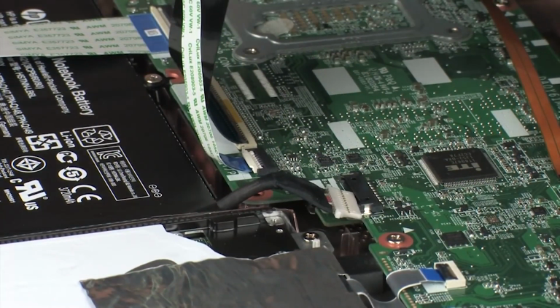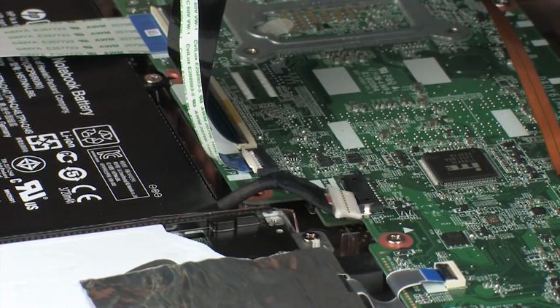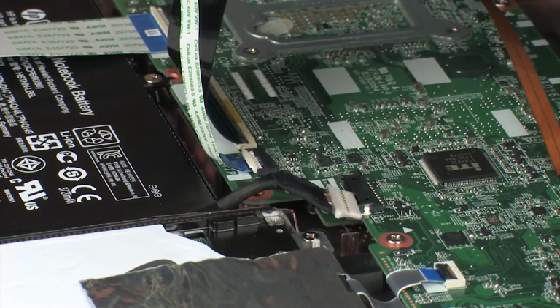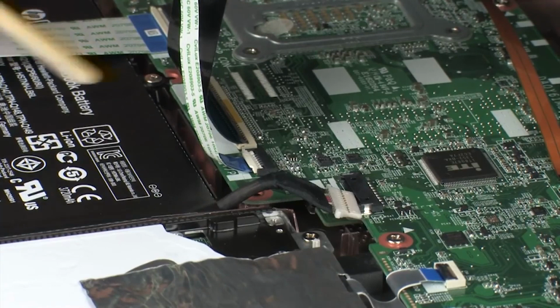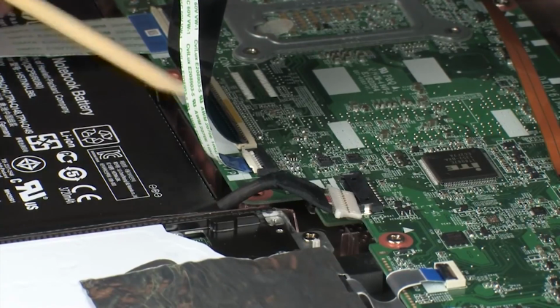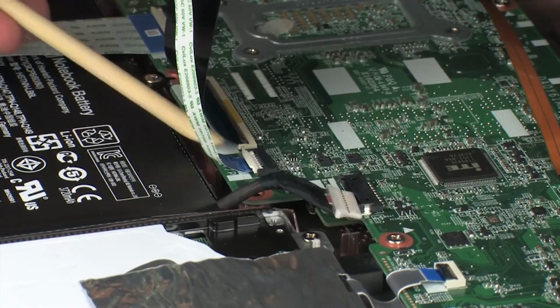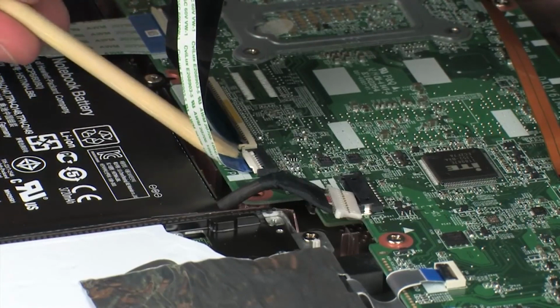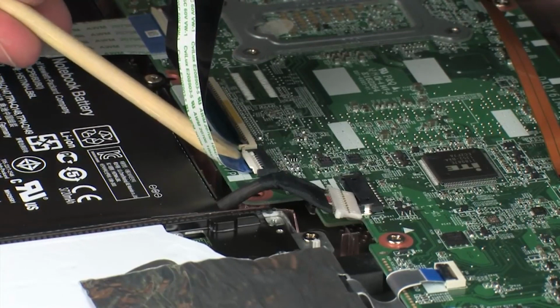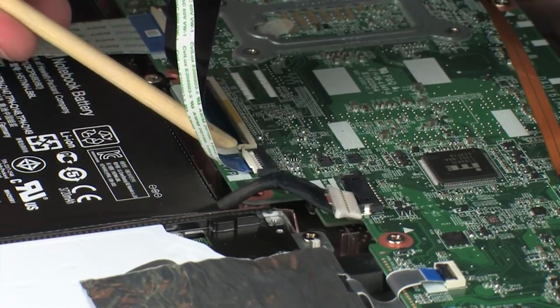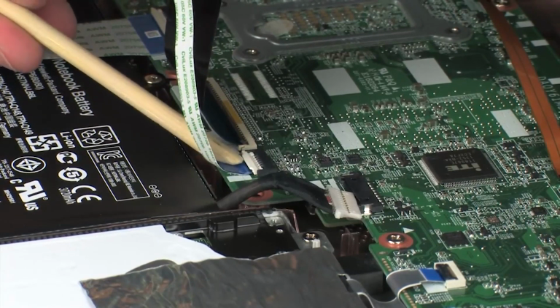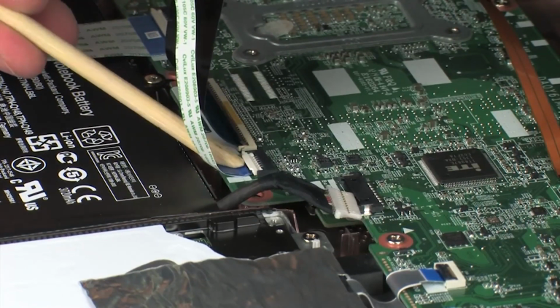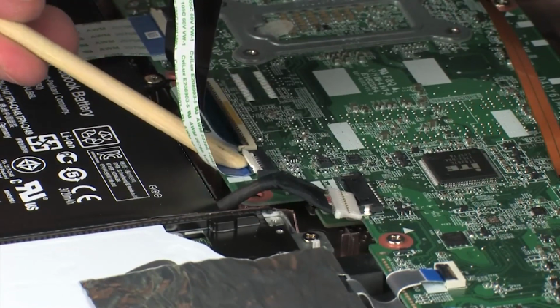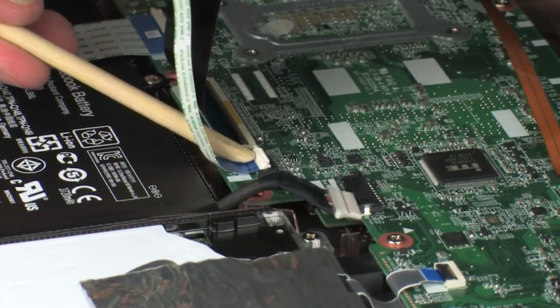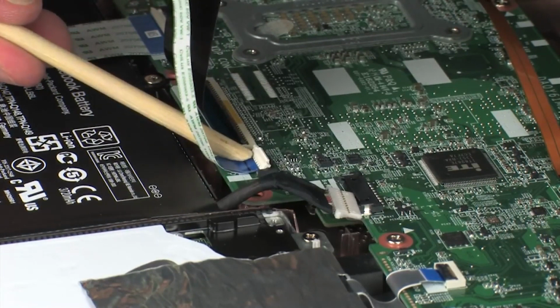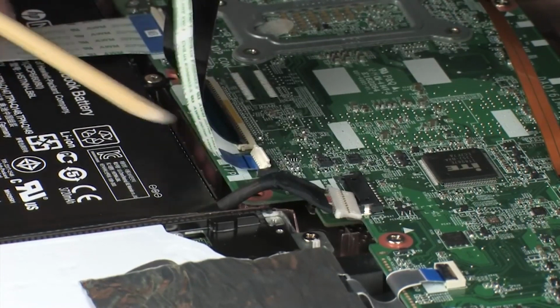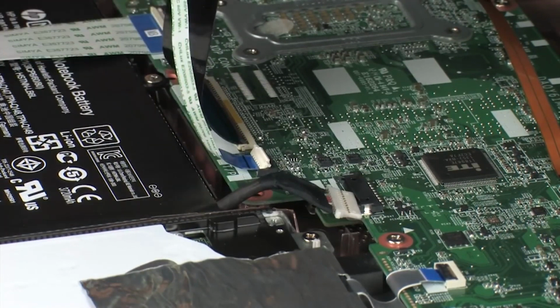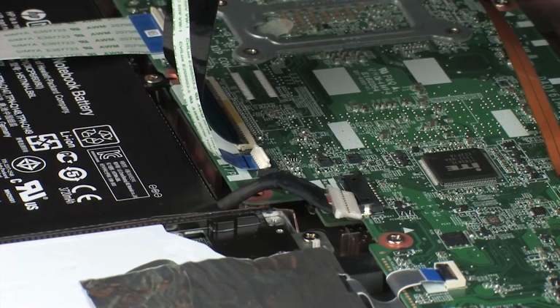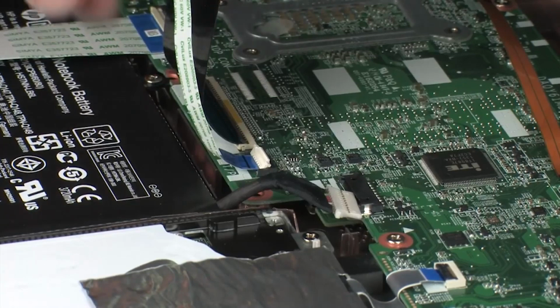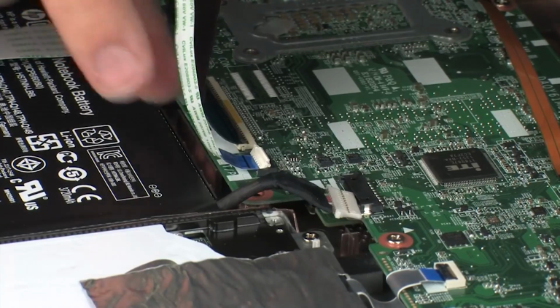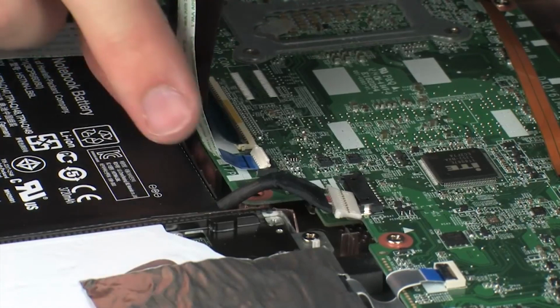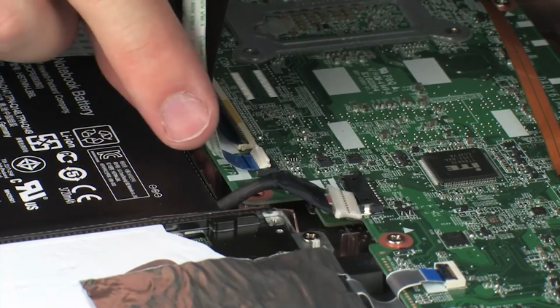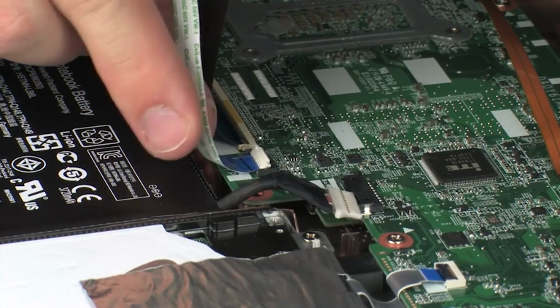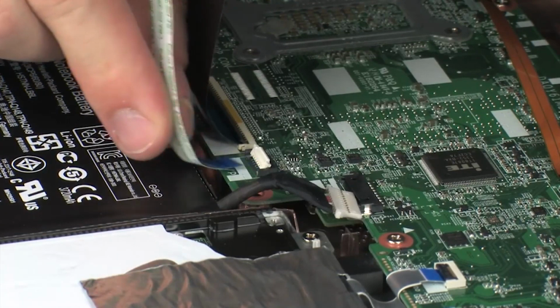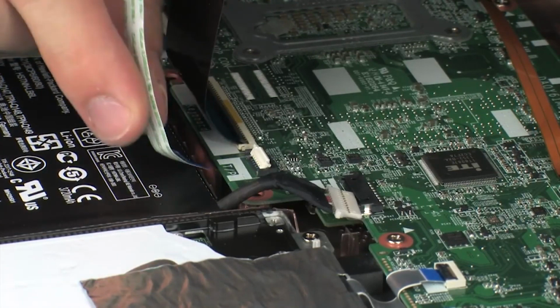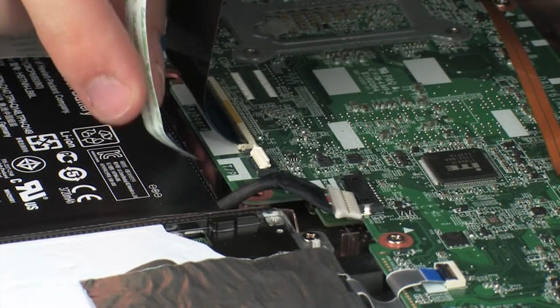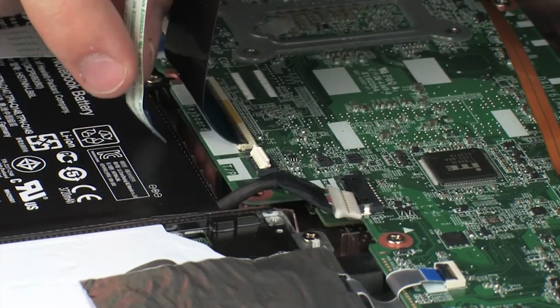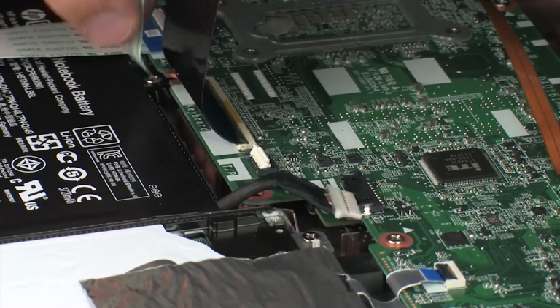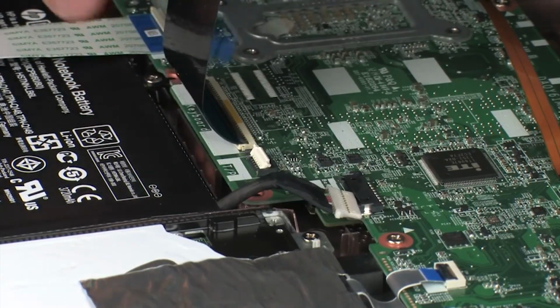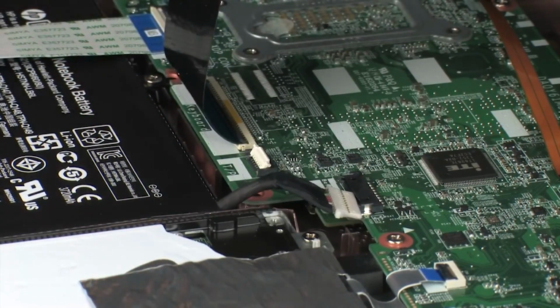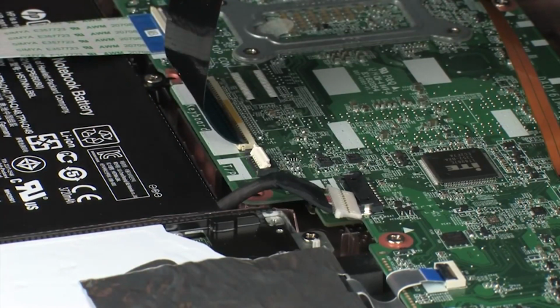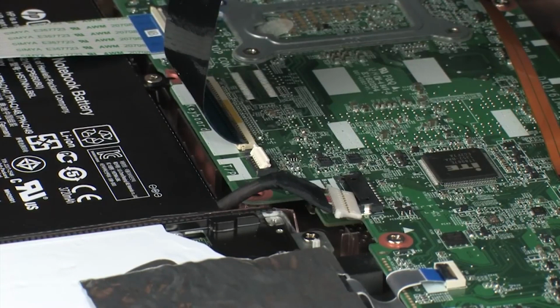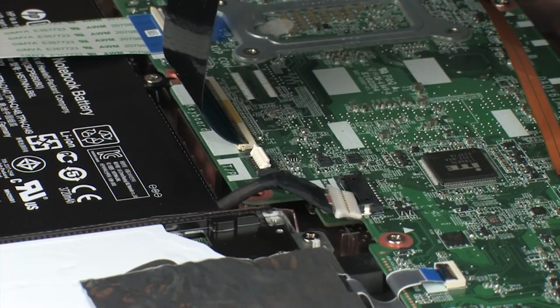Using minimal force, lift the locking bar up on the touchpad board ZIF connector and disconnect the touchpad board ribbon cable from the system board. Use care to prevent damaging the ZIF connector and ribbon cable.